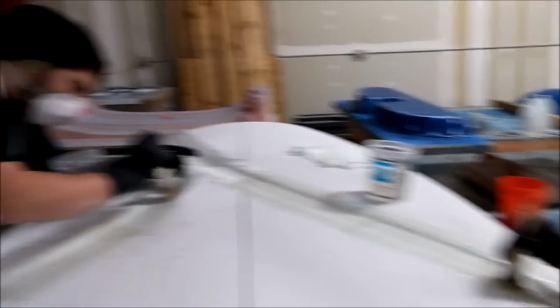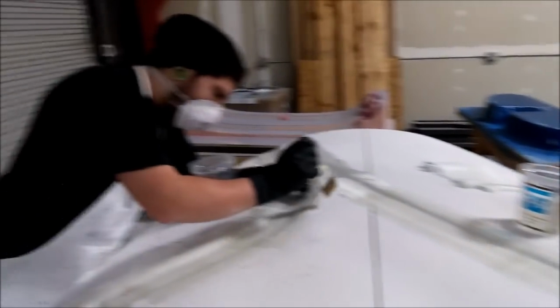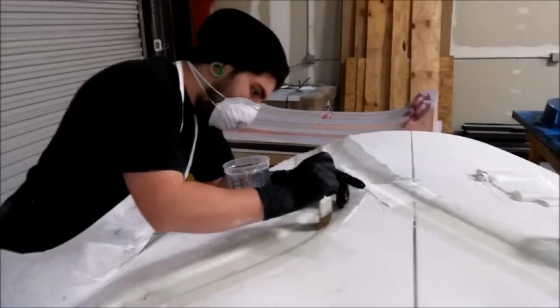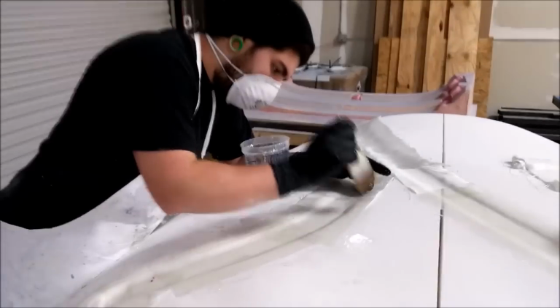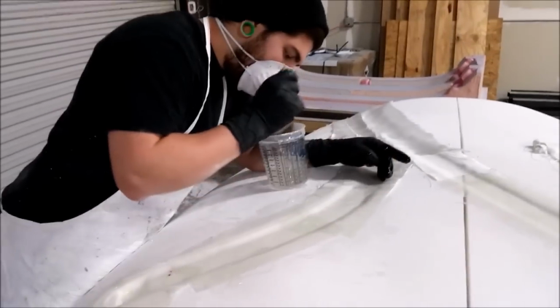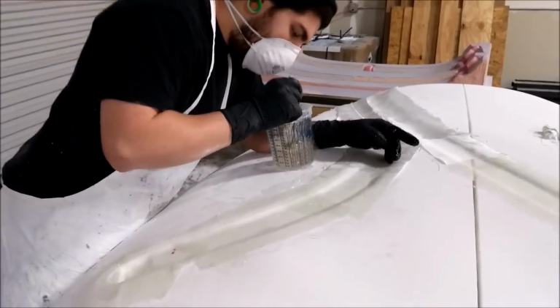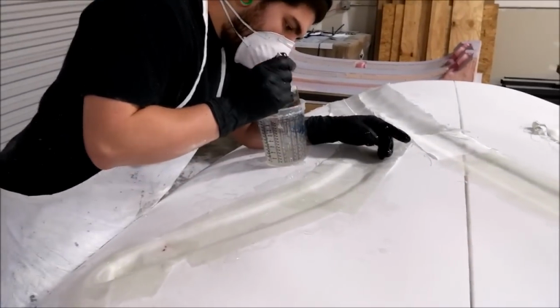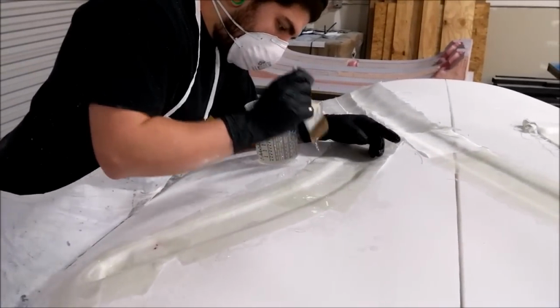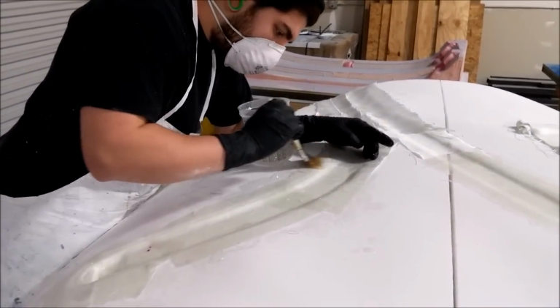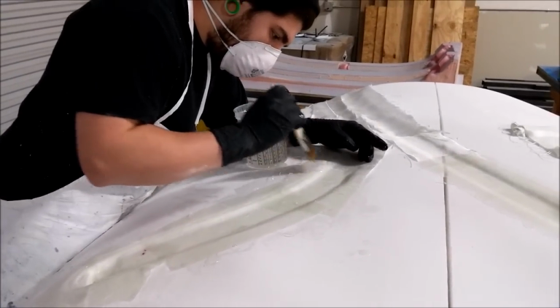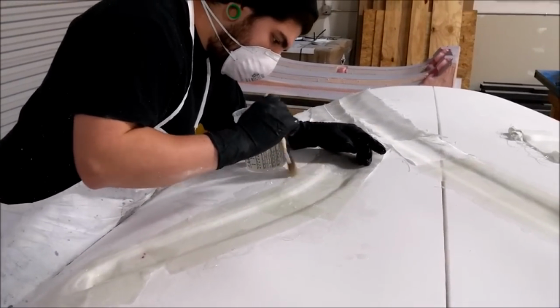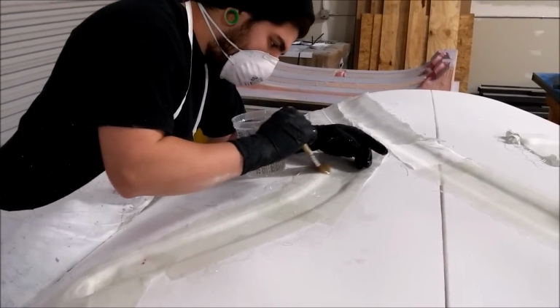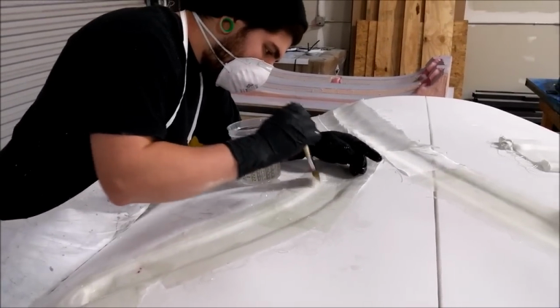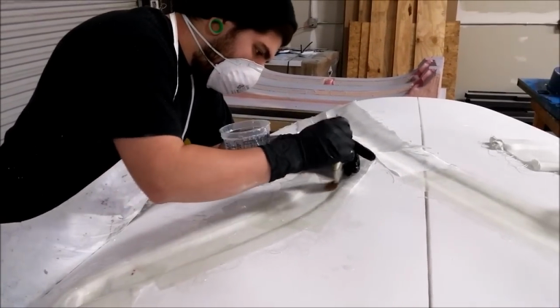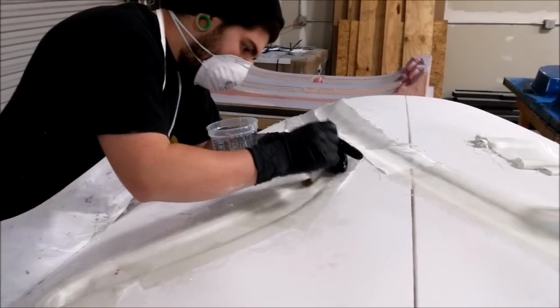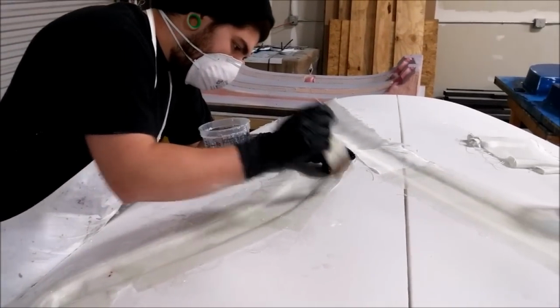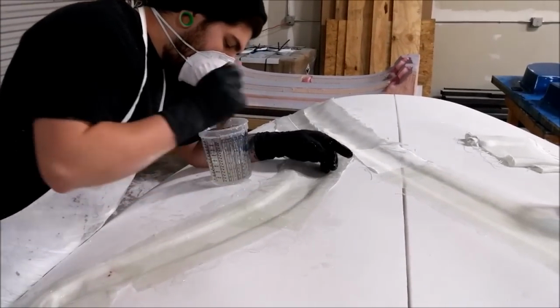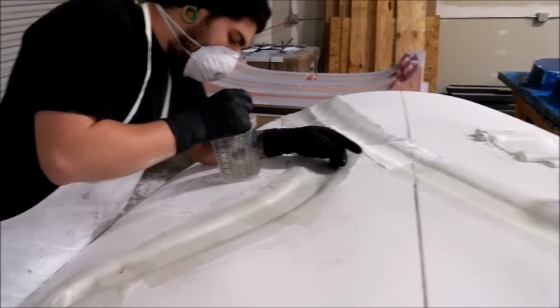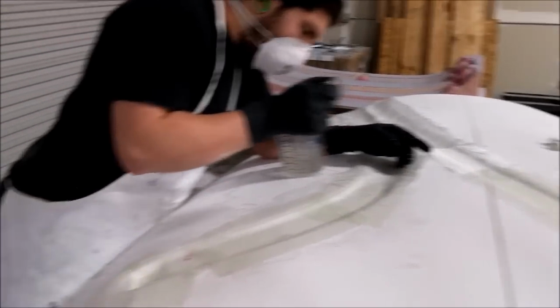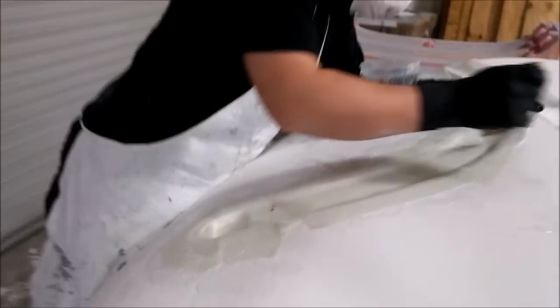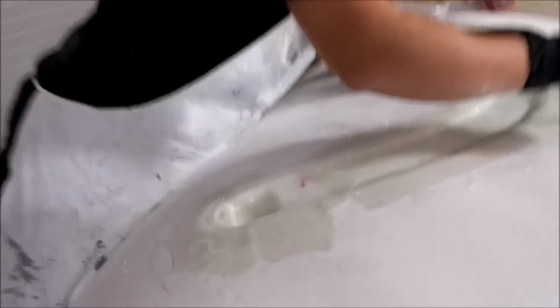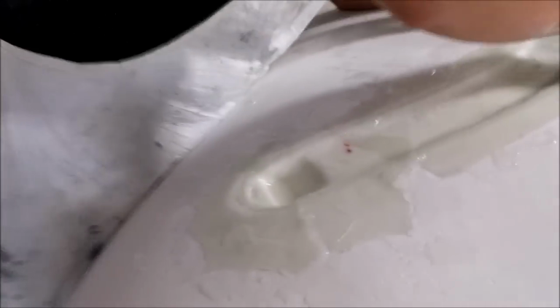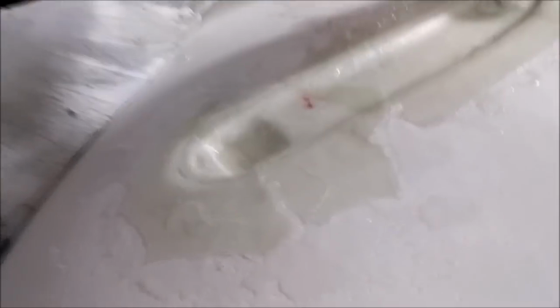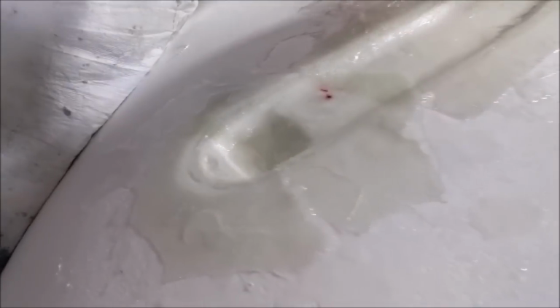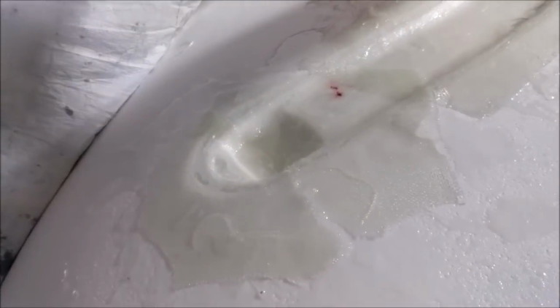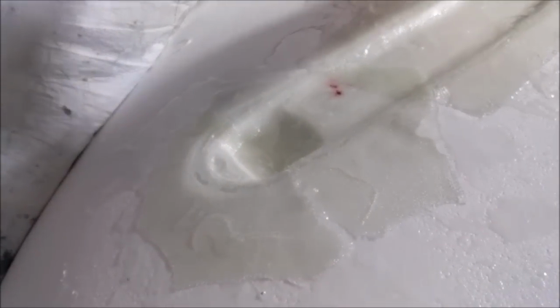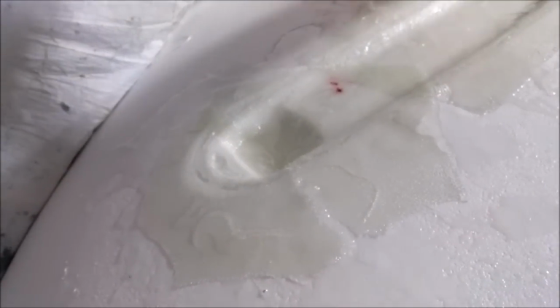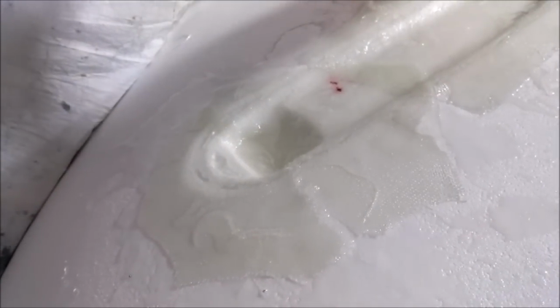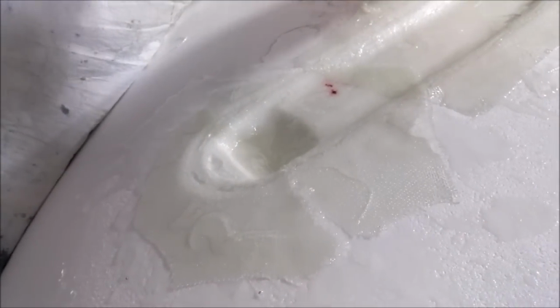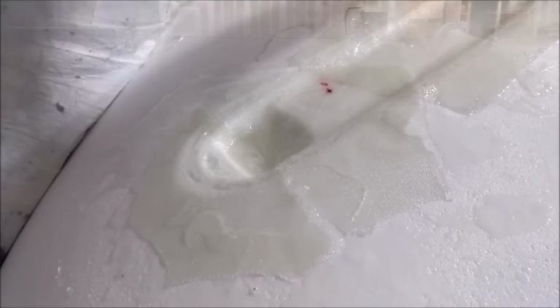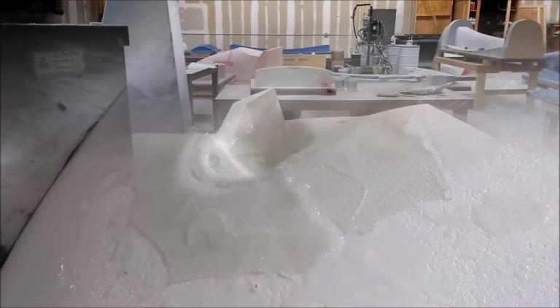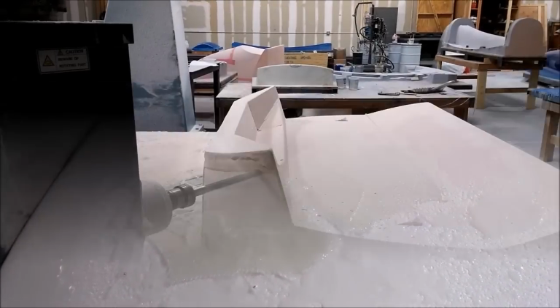Here the guys are working on glassing in the parachute straps on that roof skin. They just put some pieces in there to work them into the channel.